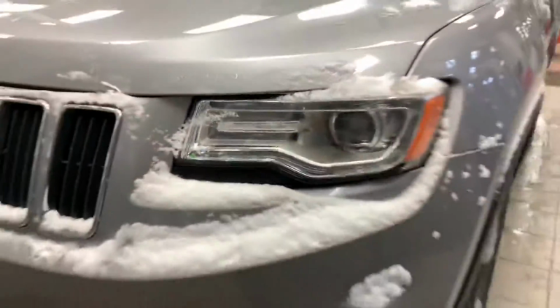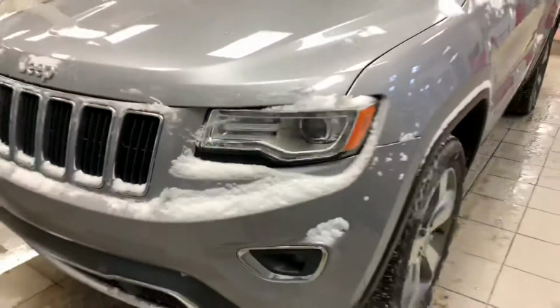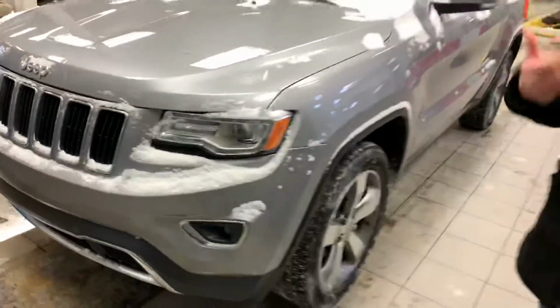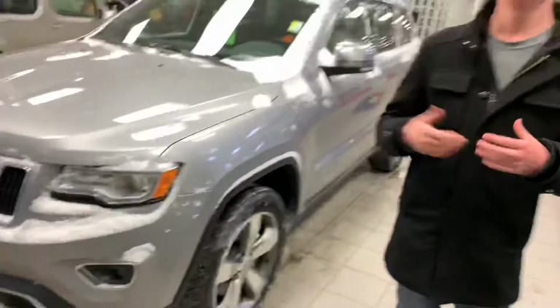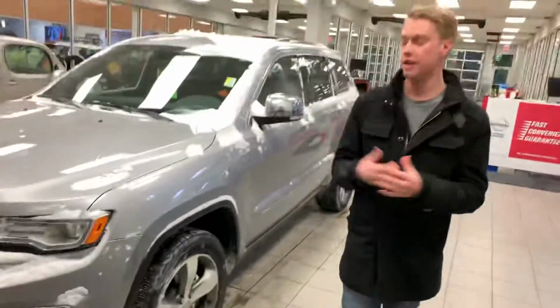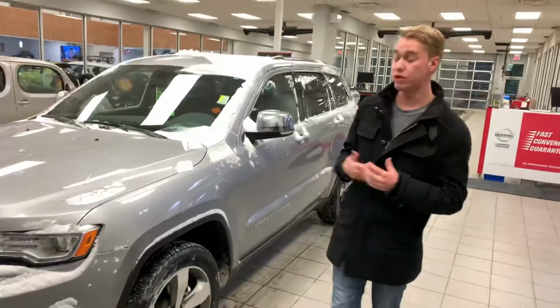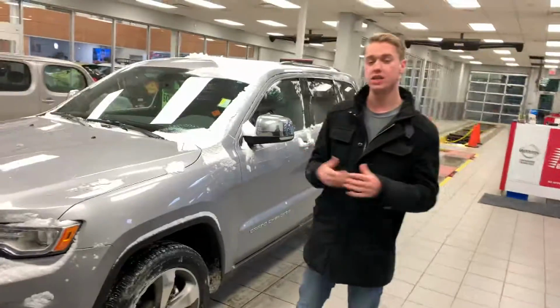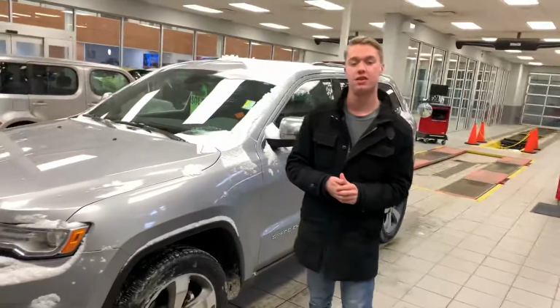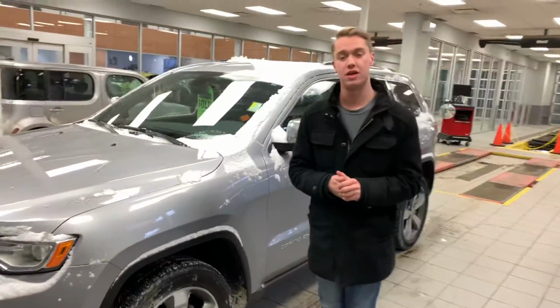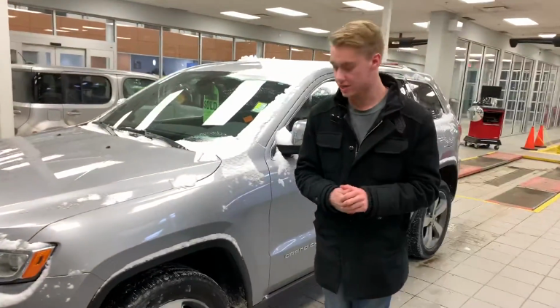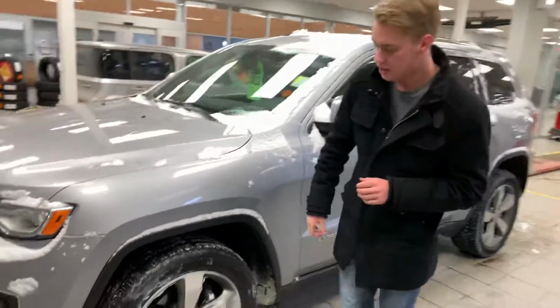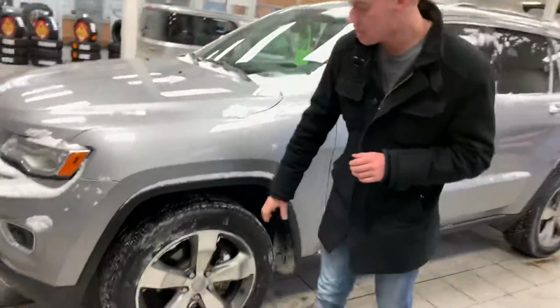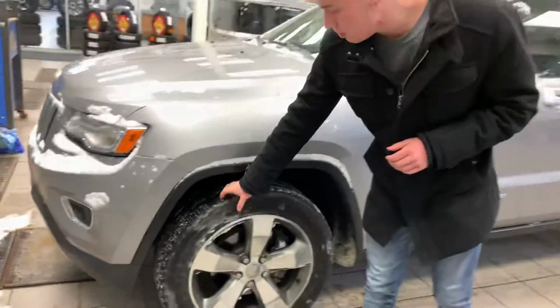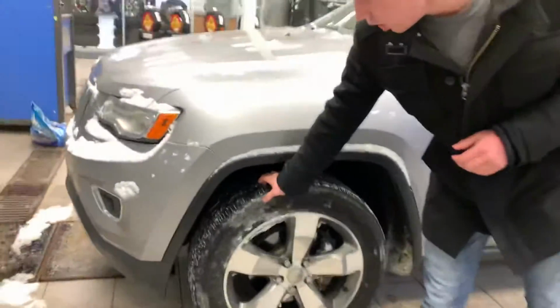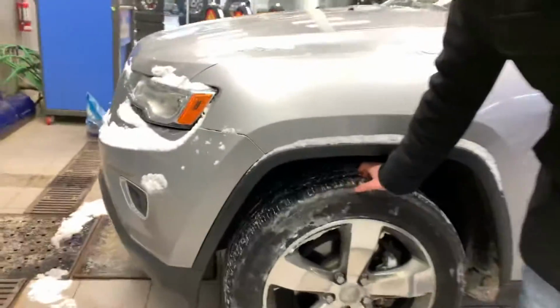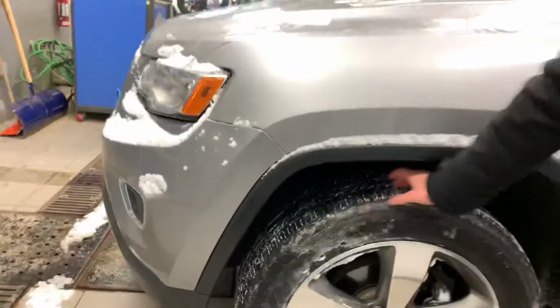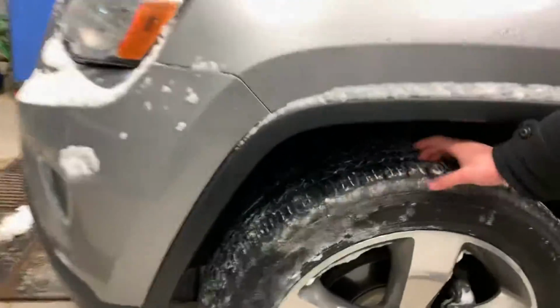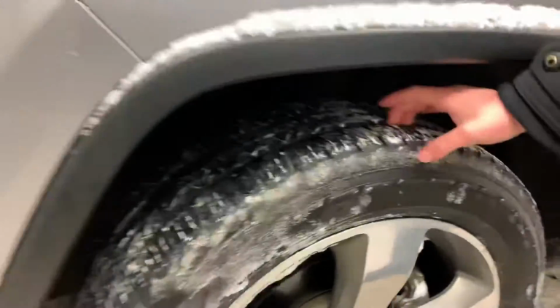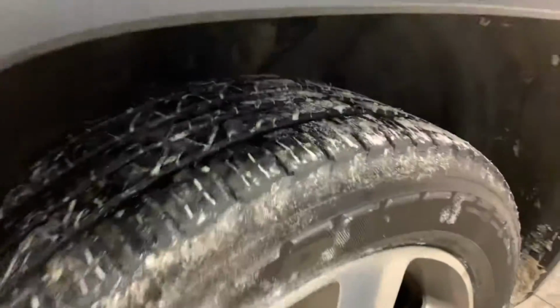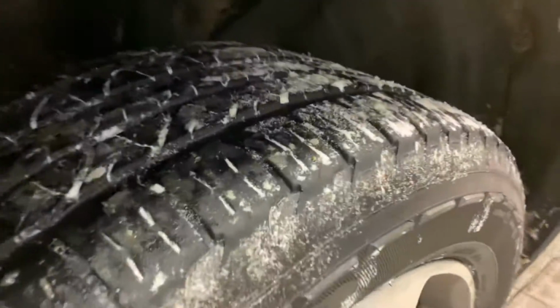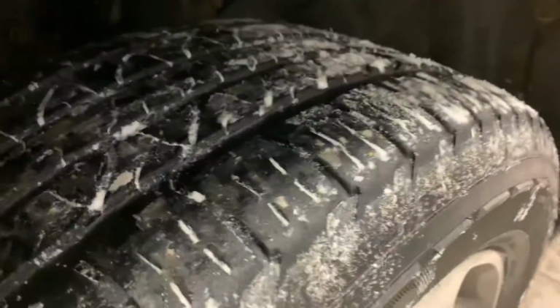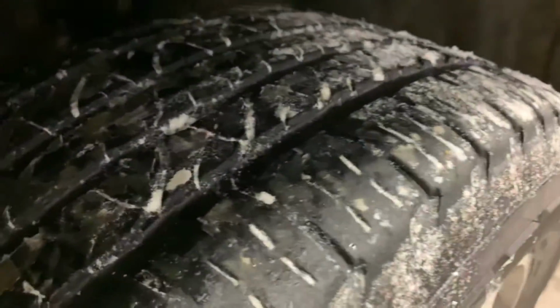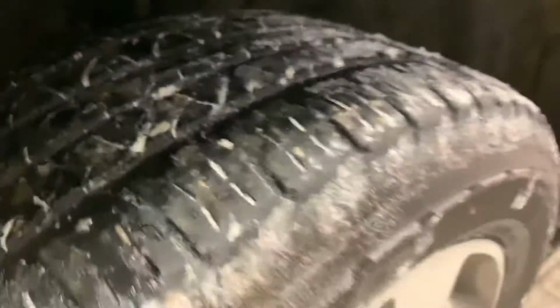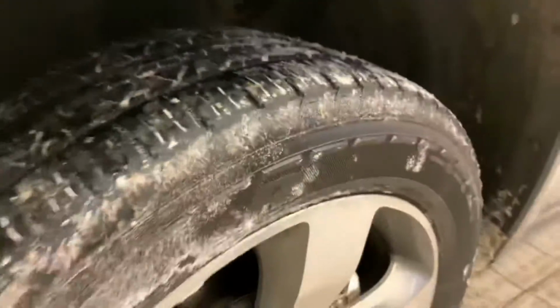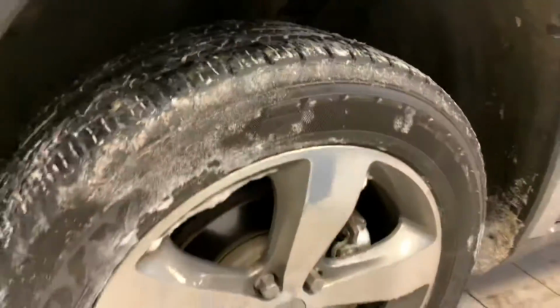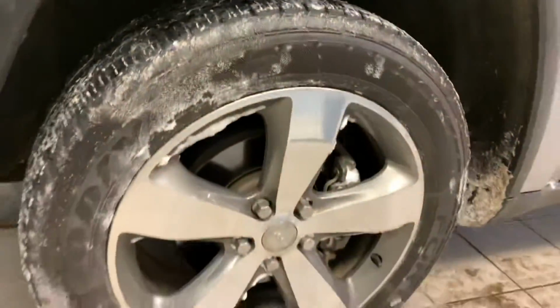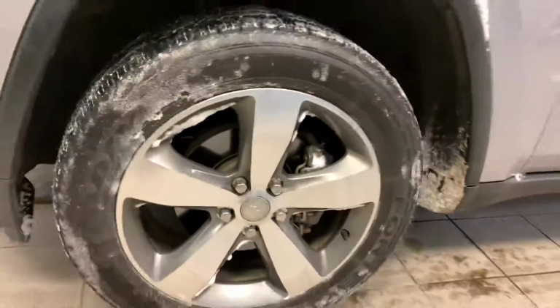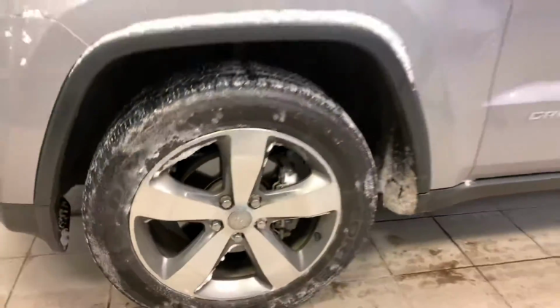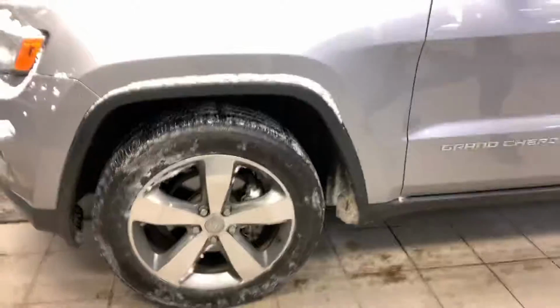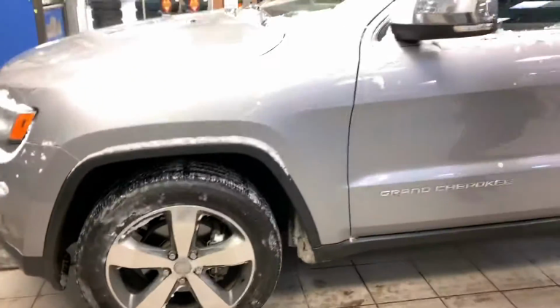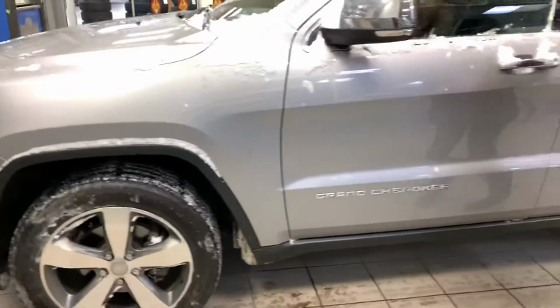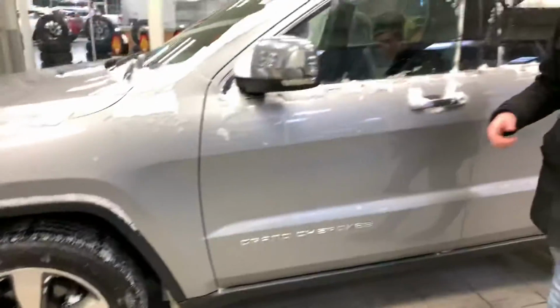That's when Jeep came out with the Willys back in the military days. As you can see, you get practically brand new all-season tires — they're in really good shape. Beautiful alloy rims on here as well, giving it a nice sharp look.